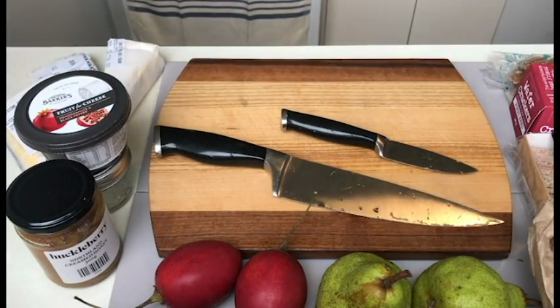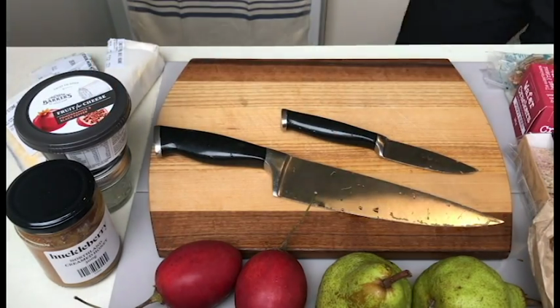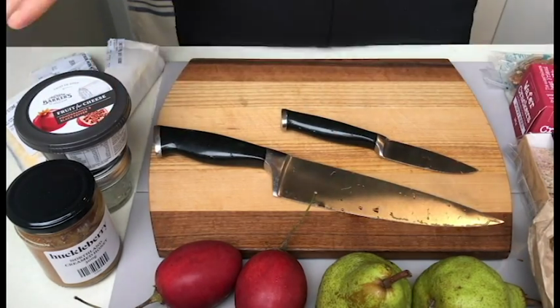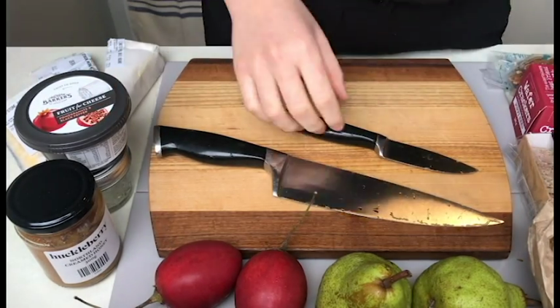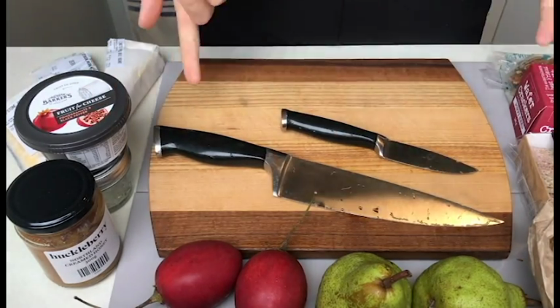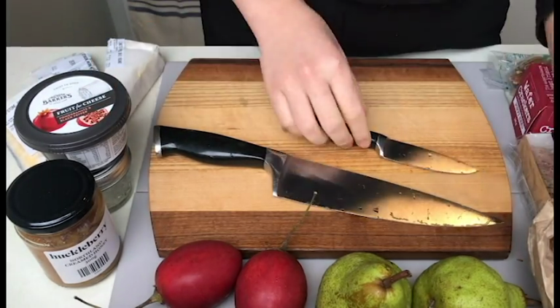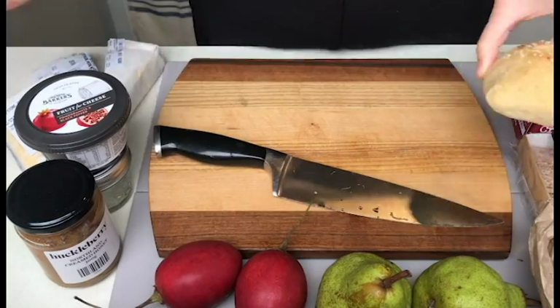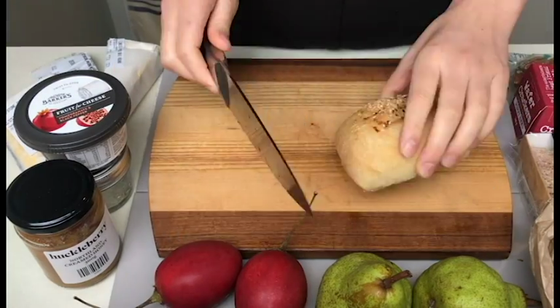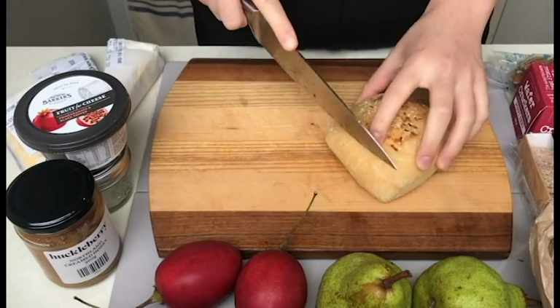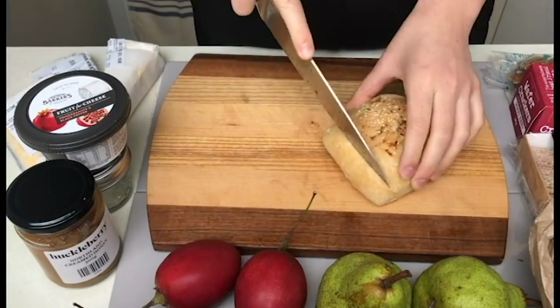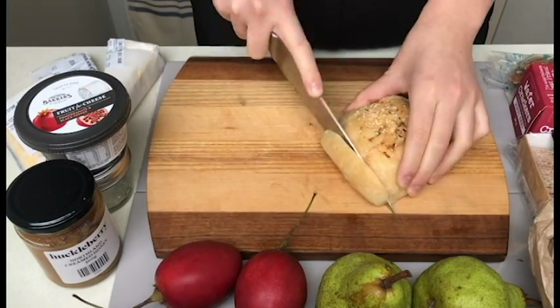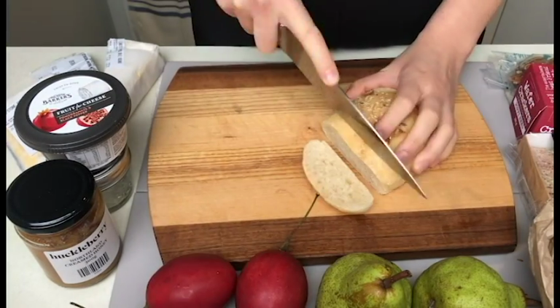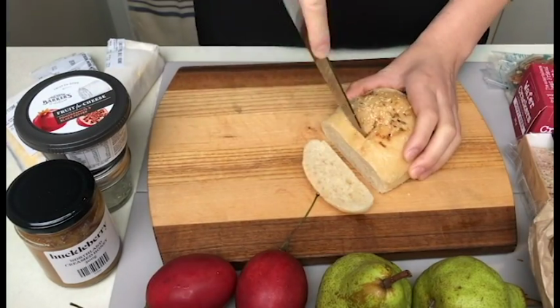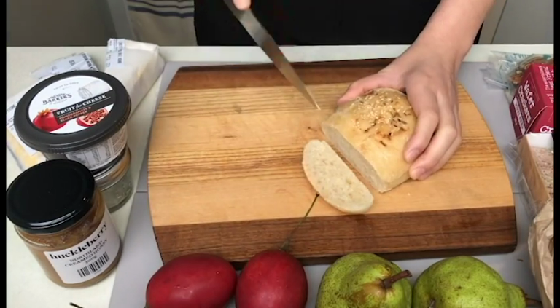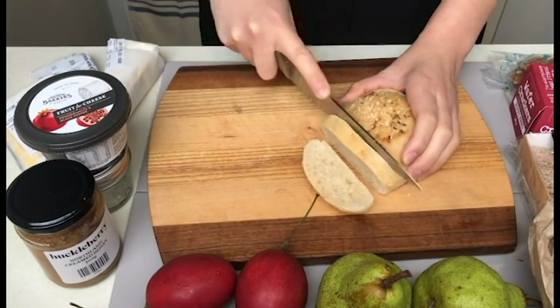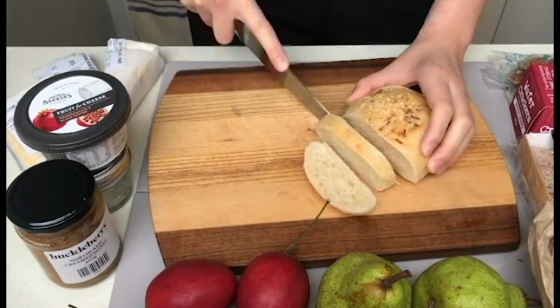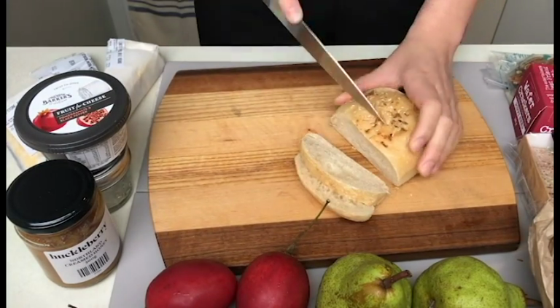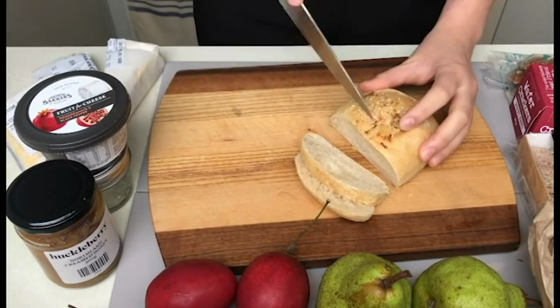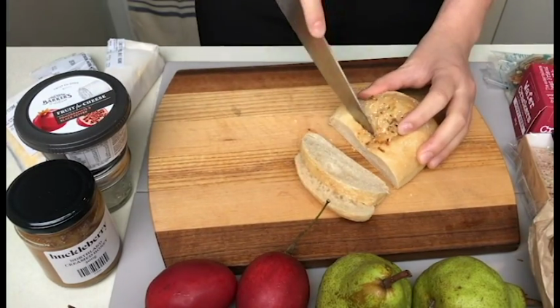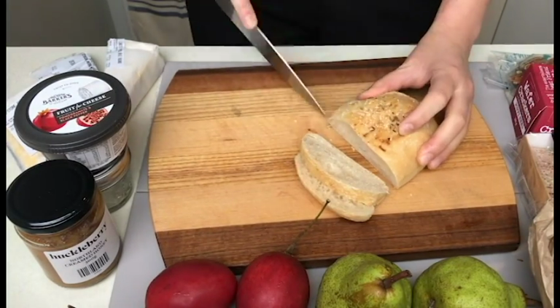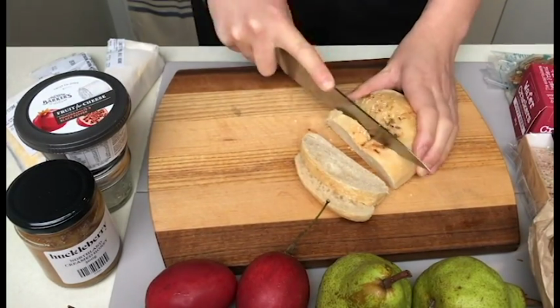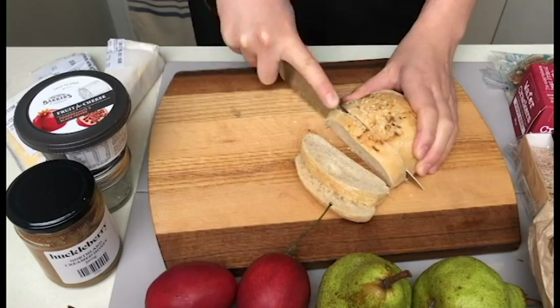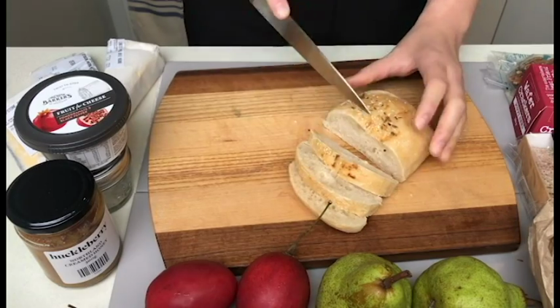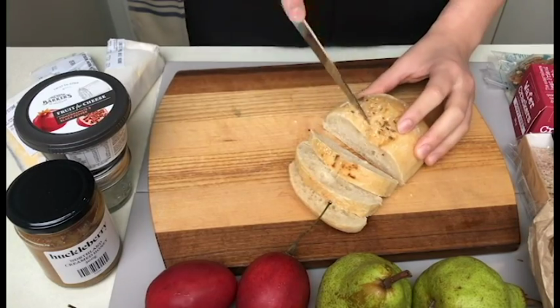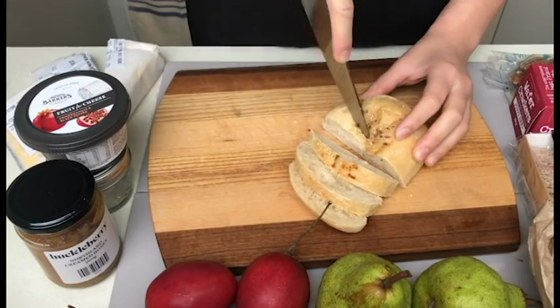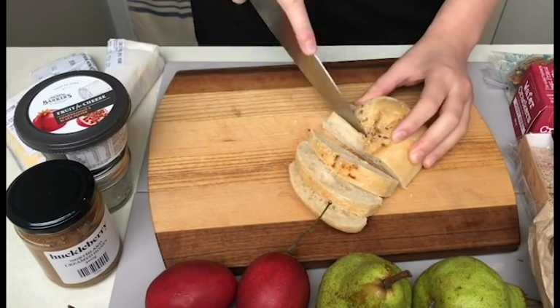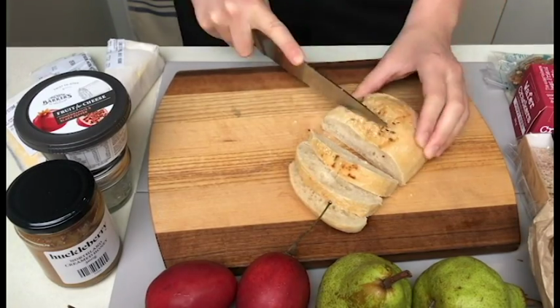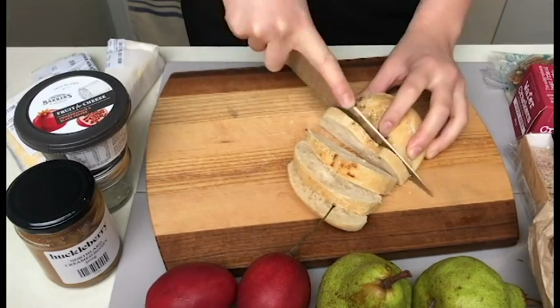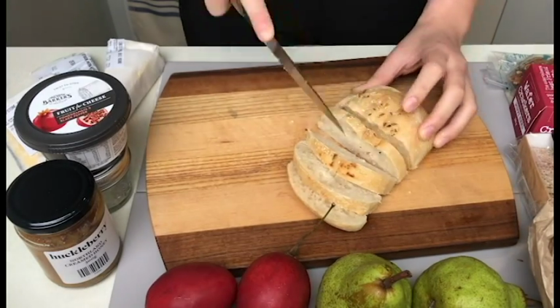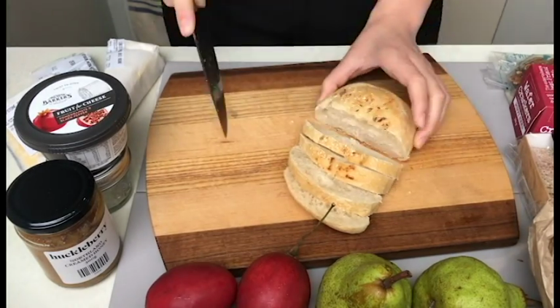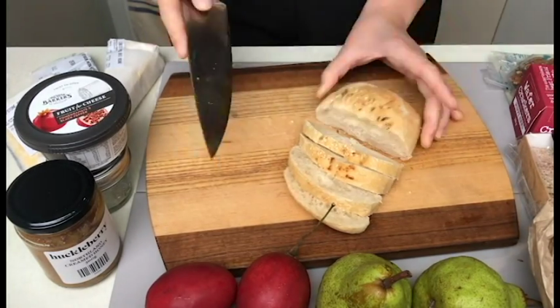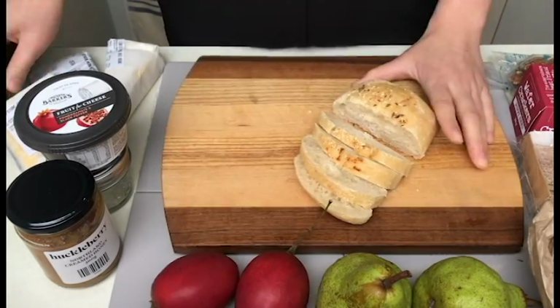To prepare my ingredients I'm going to use a large all-purpose utility knife and a smaller paring knife. It's preferred that you use a bread knife for the bread, but my utility knife managed to do the job this time around.